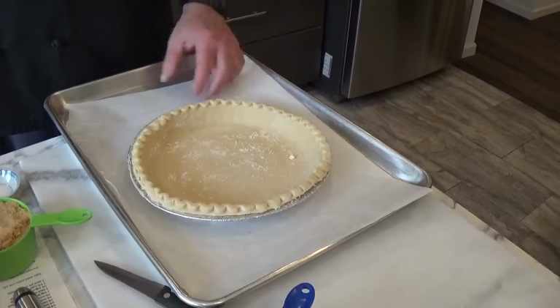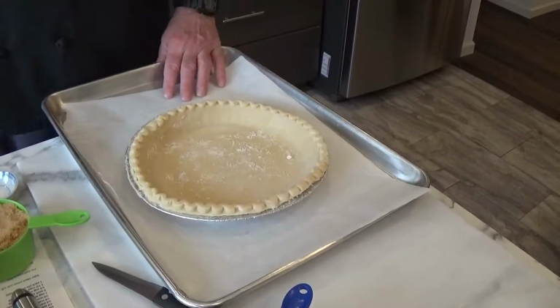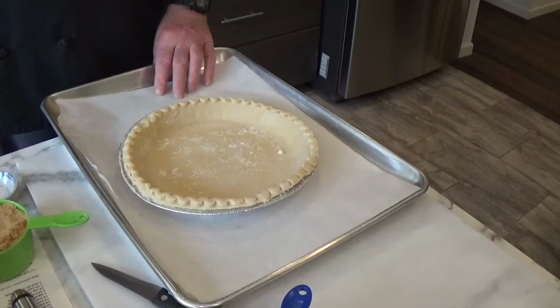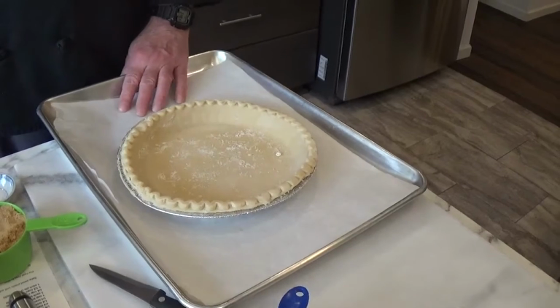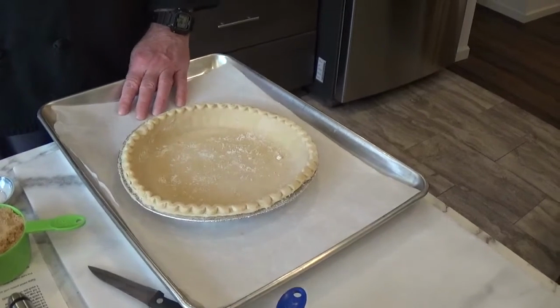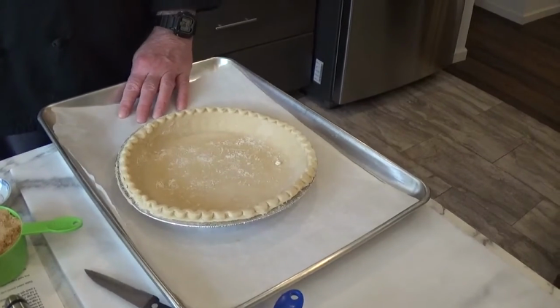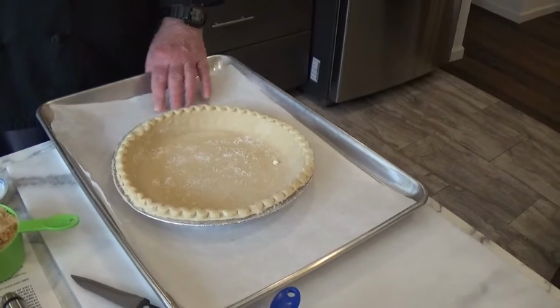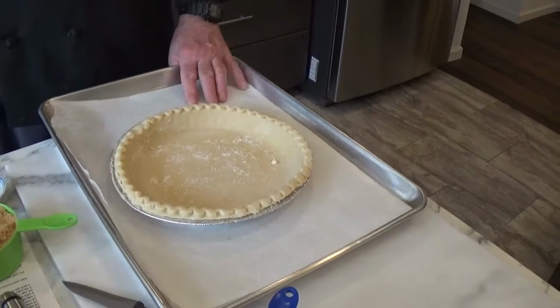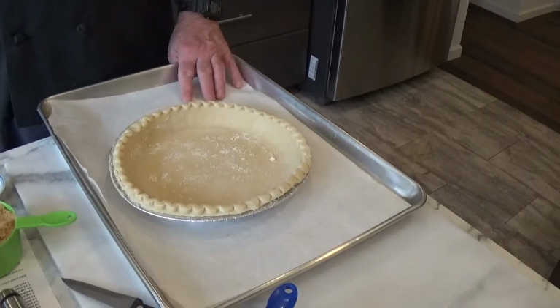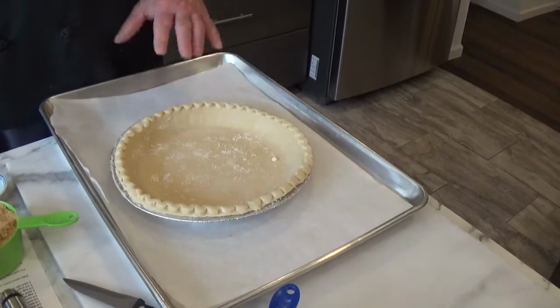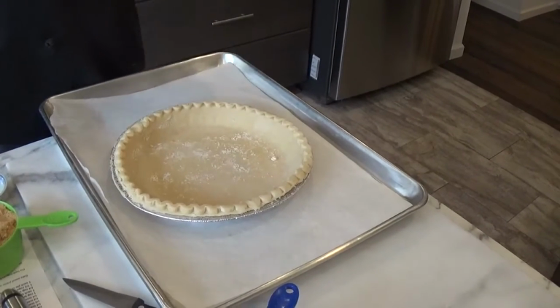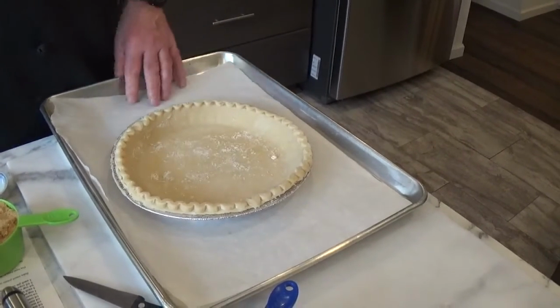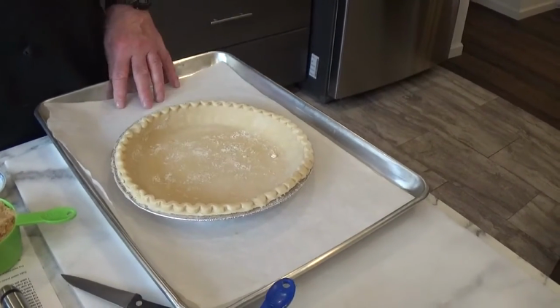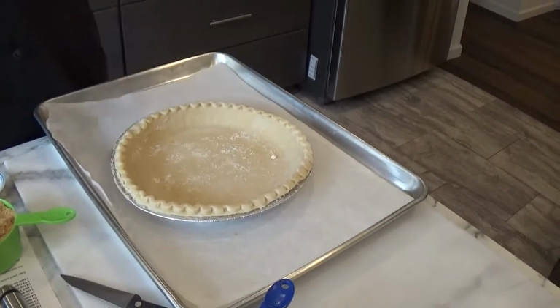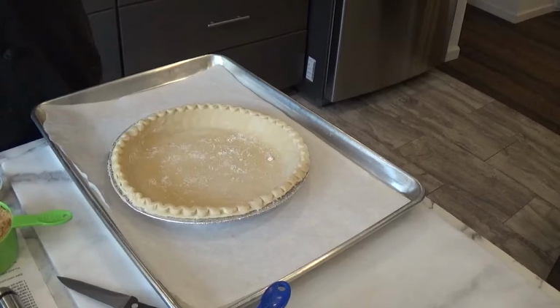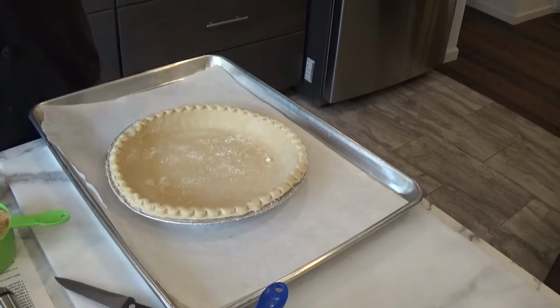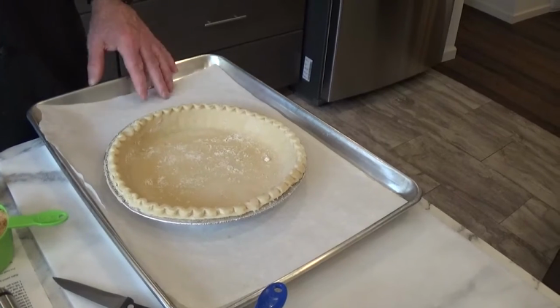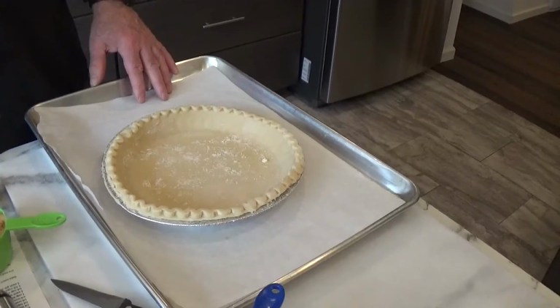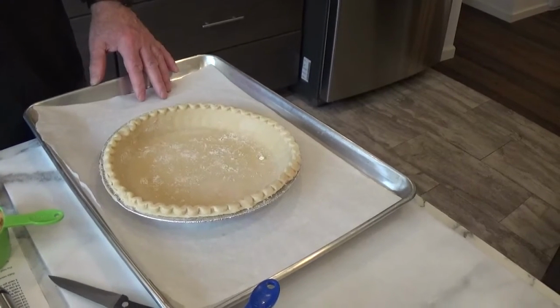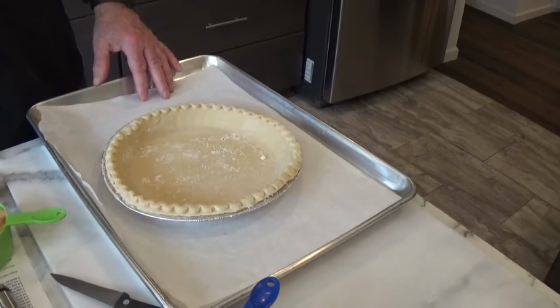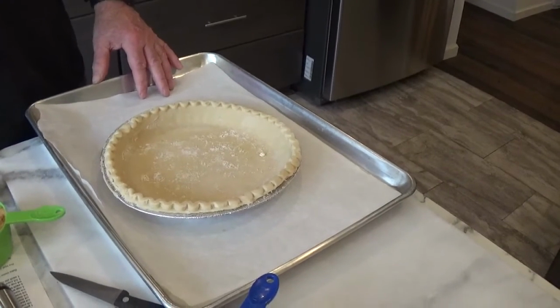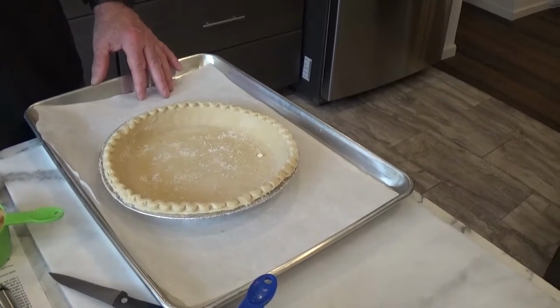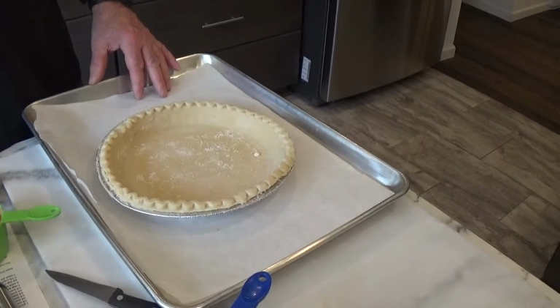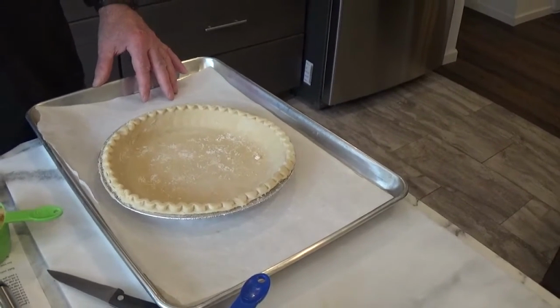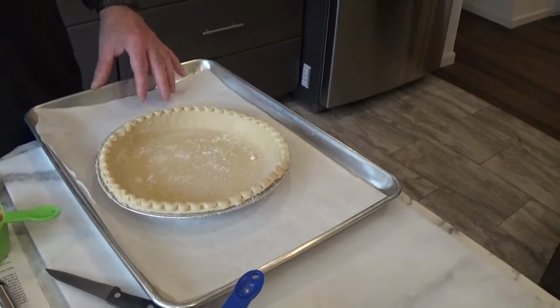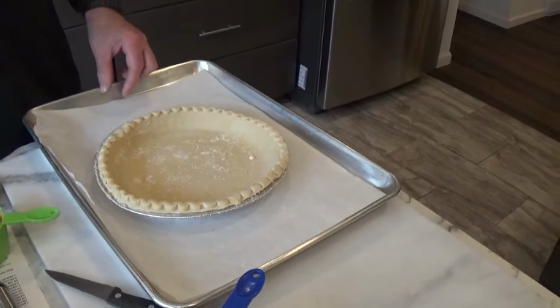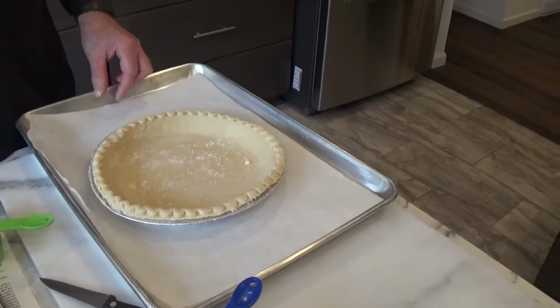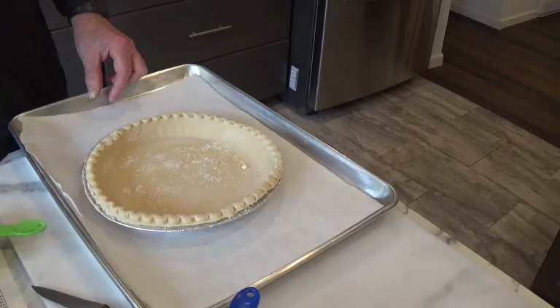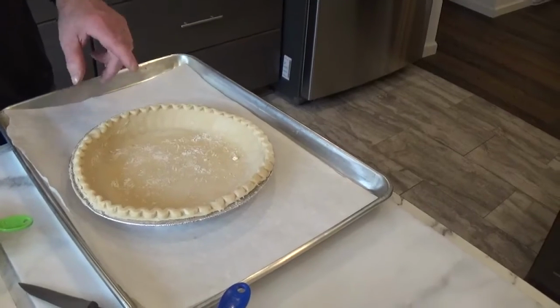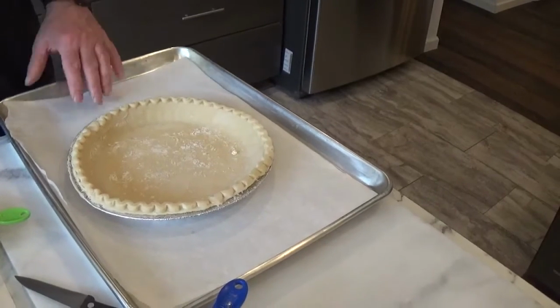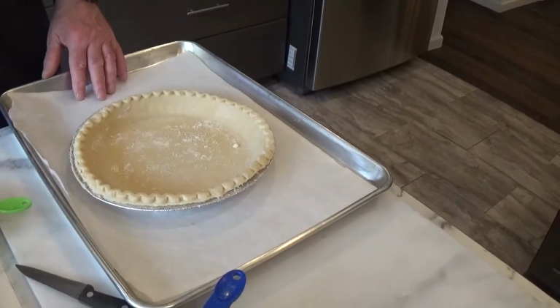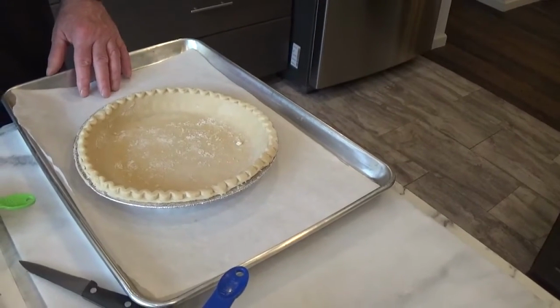This has been thawed out. This is a 10-inch pie crust. What we want to use in this pie is either two nine-inch two-cup pie crusts, a nine-inch four-cup pie crust which is a deep dish pie, or a 10-inch pie crust.